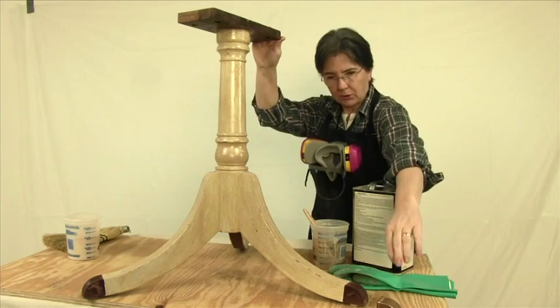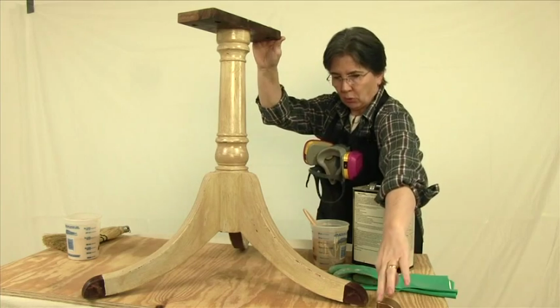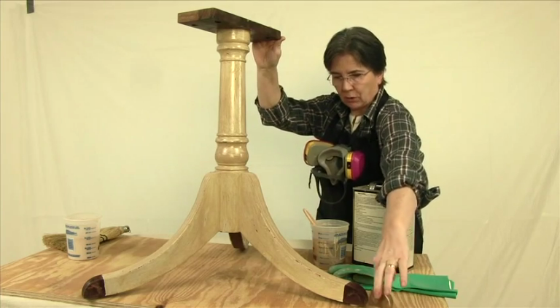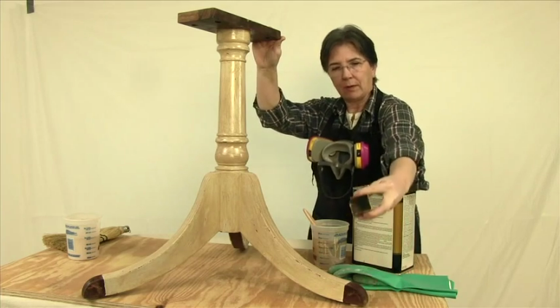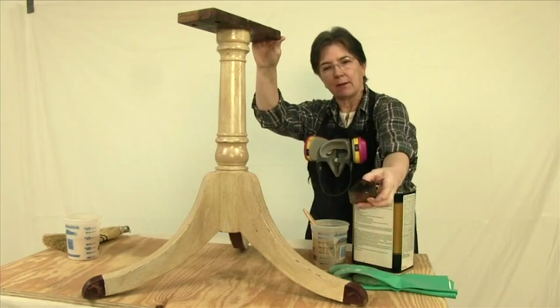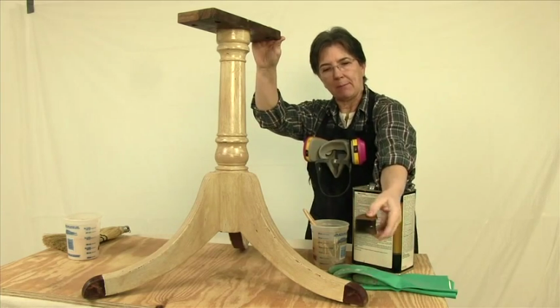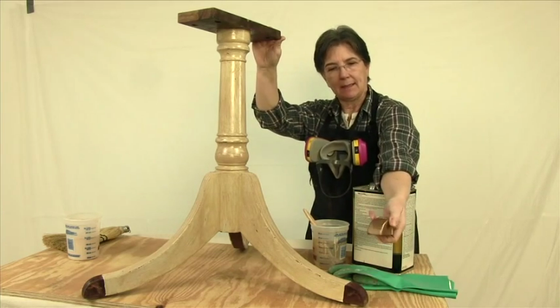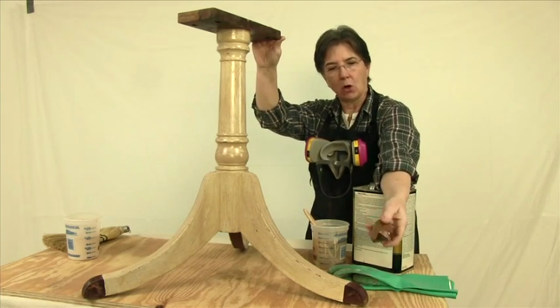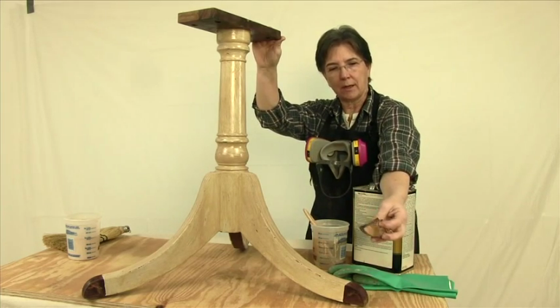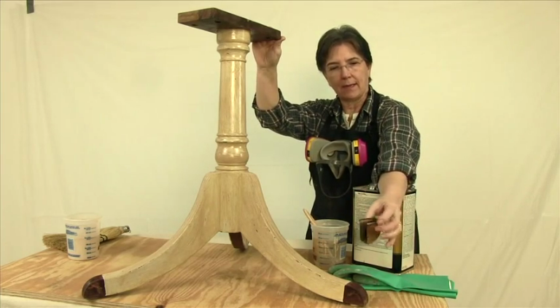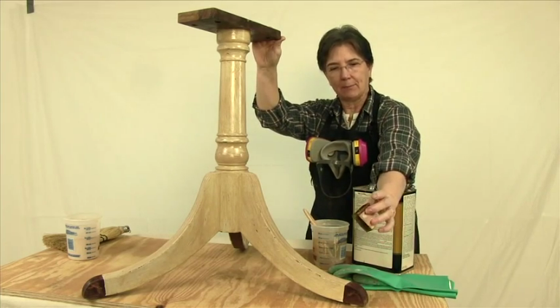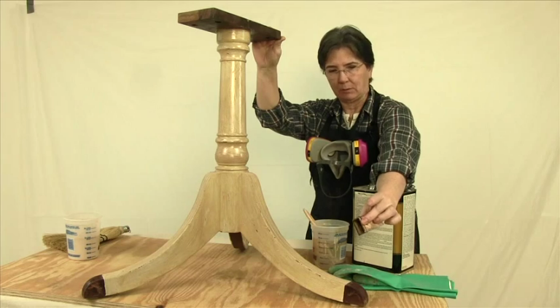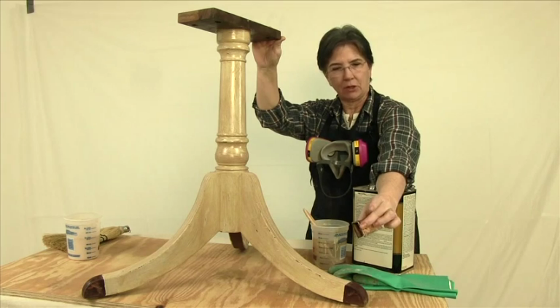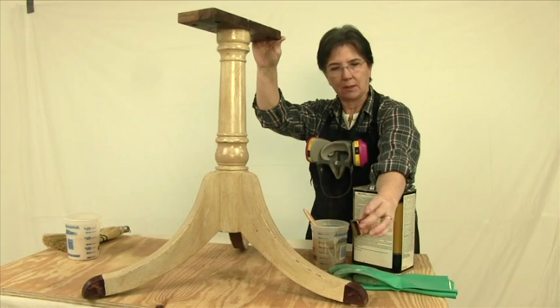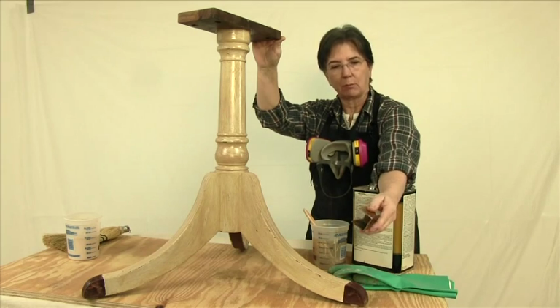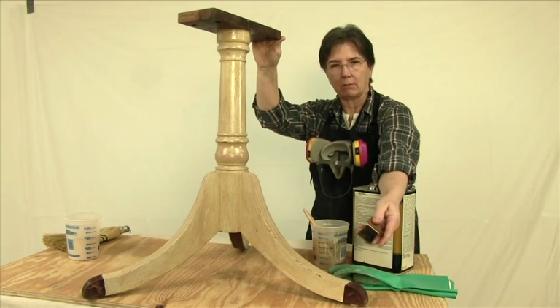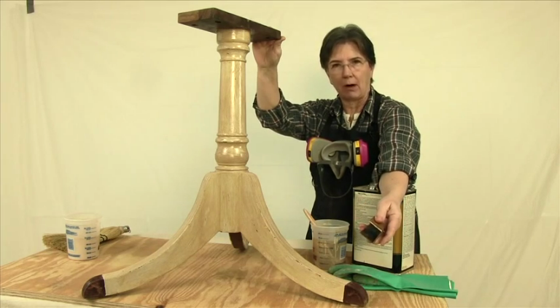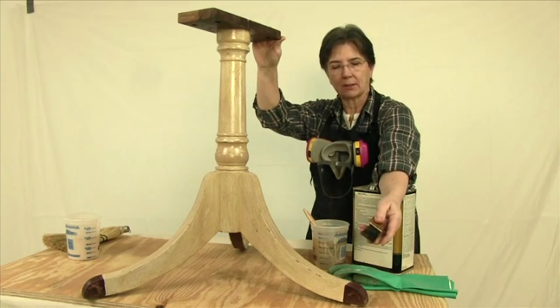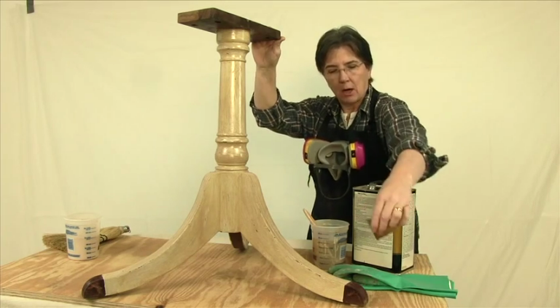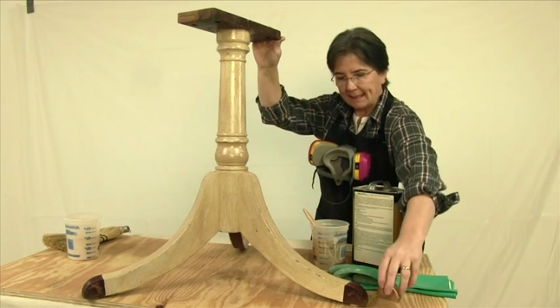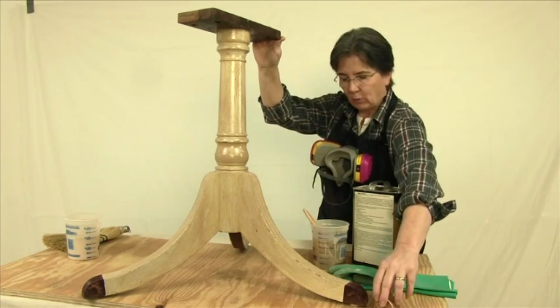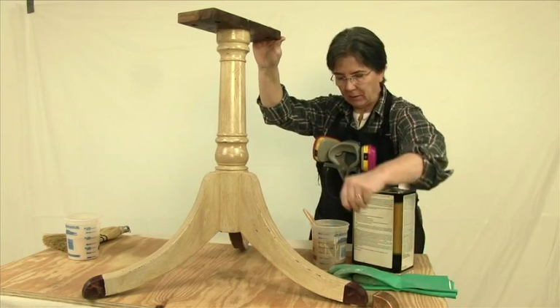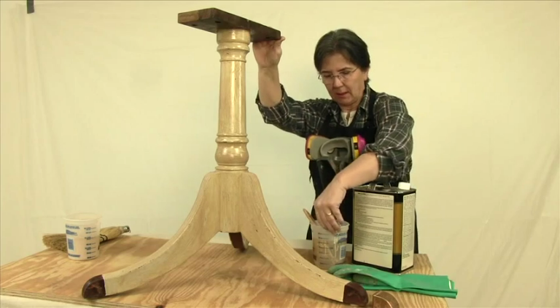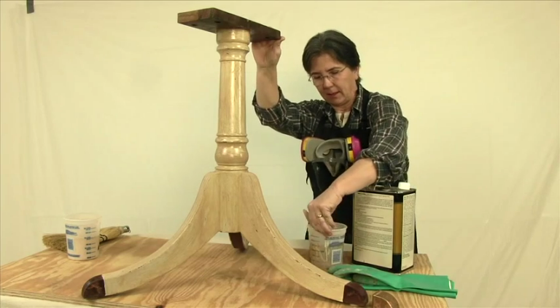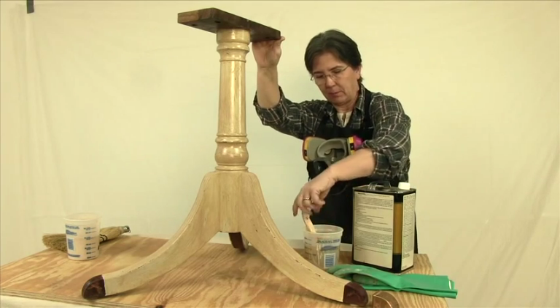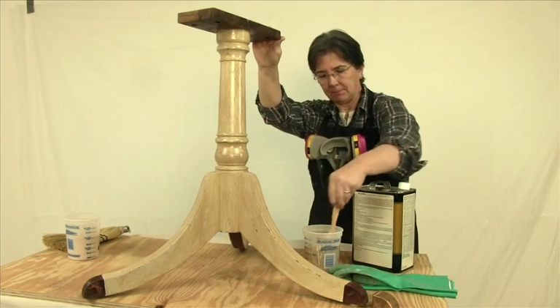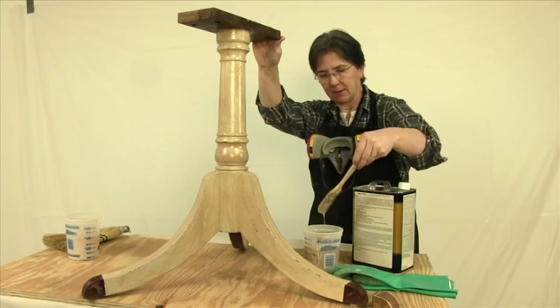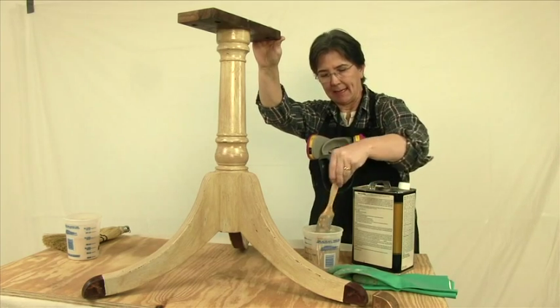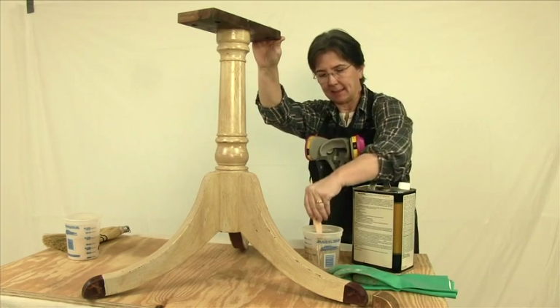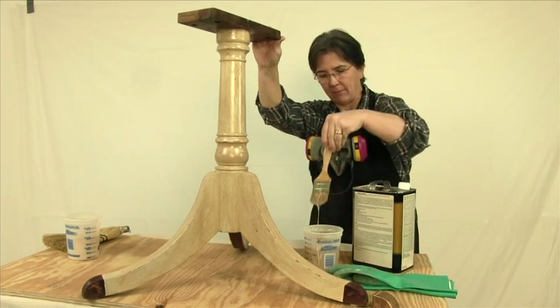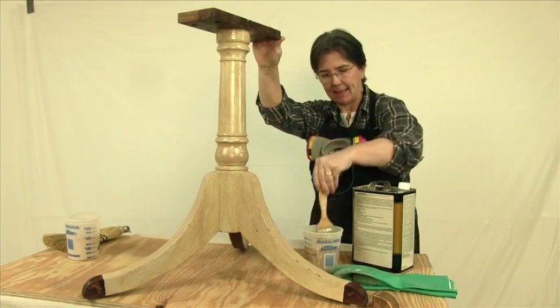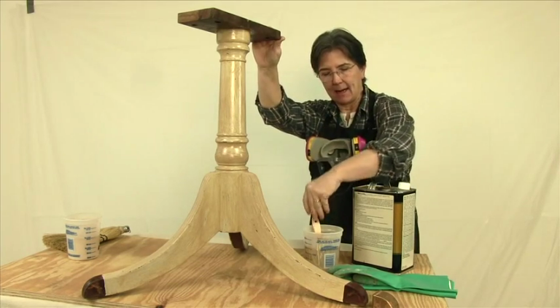Also, while we're stripping, somebody painted these gold. These need to be stripped off too, because these are probably brass. Once again, we're going to be using the thick stripper, because the paint needs to soften and take time.